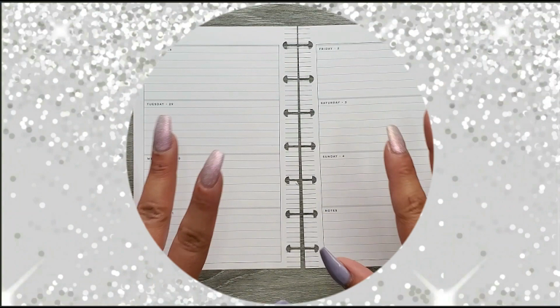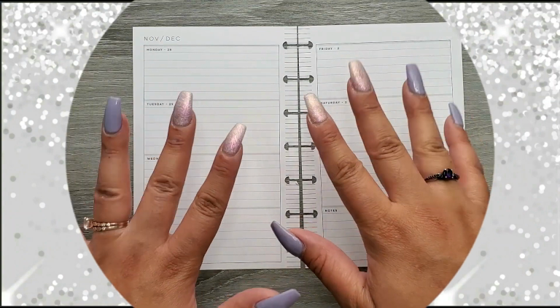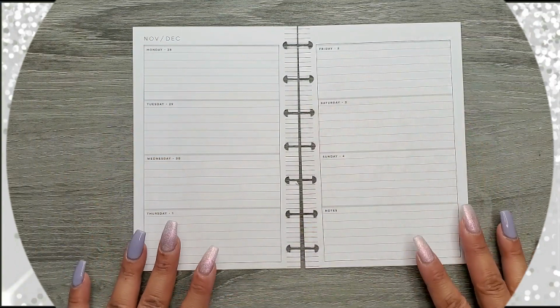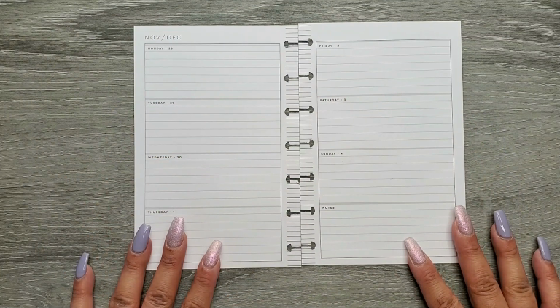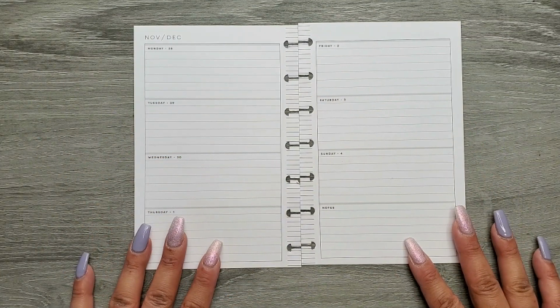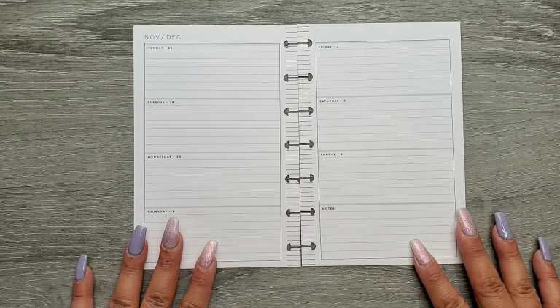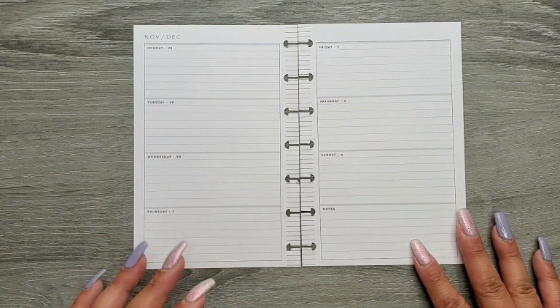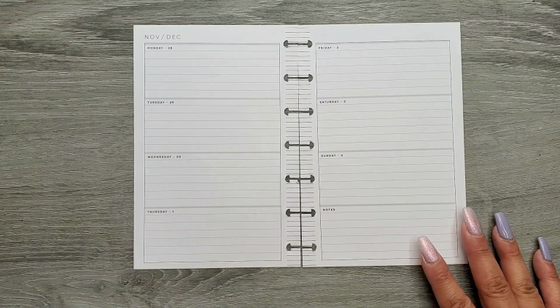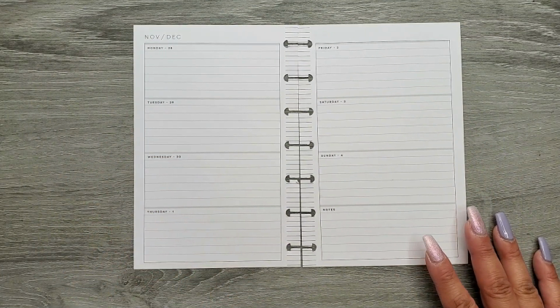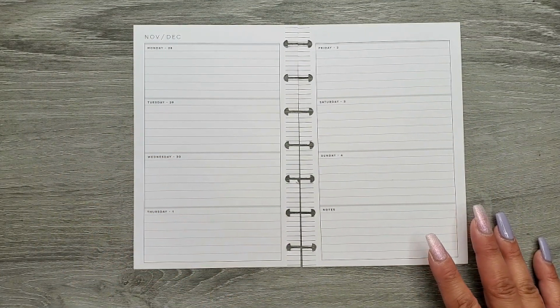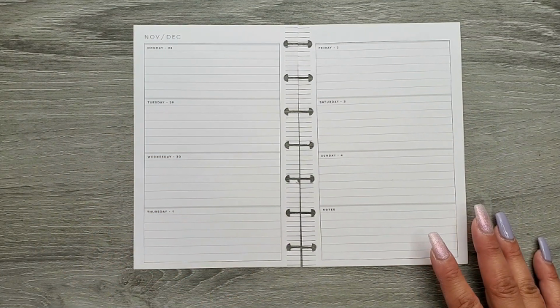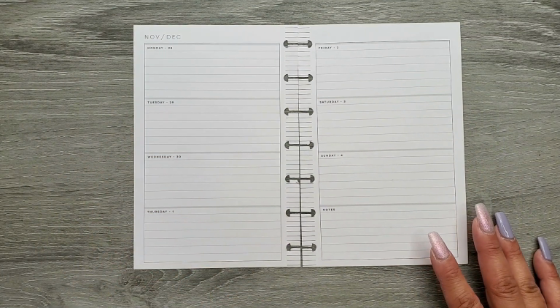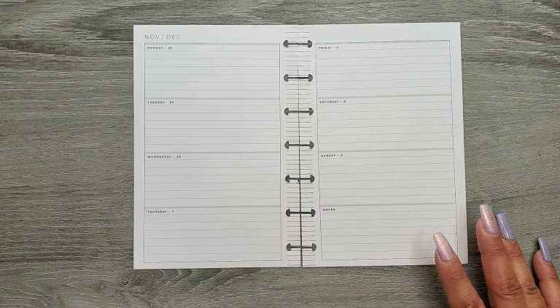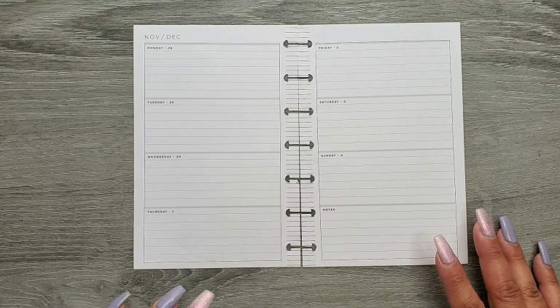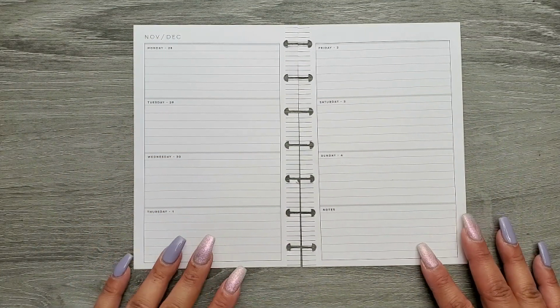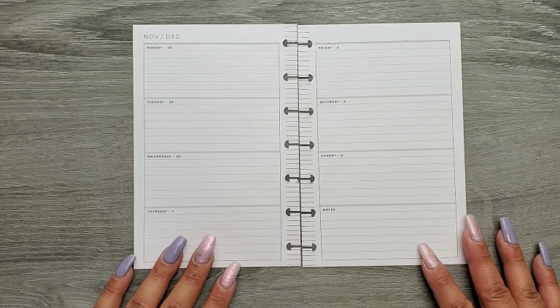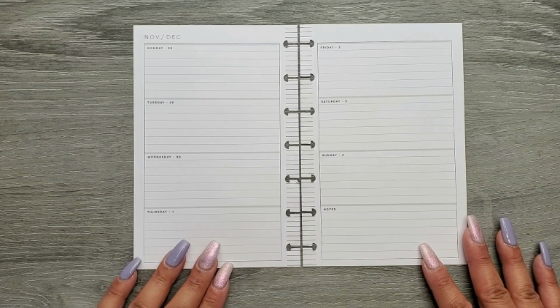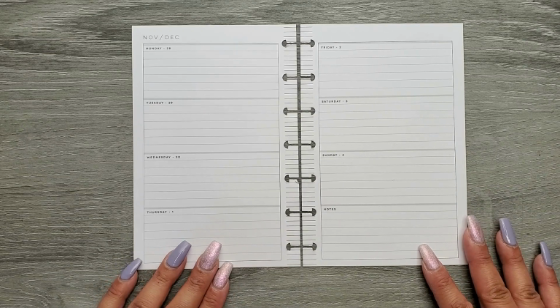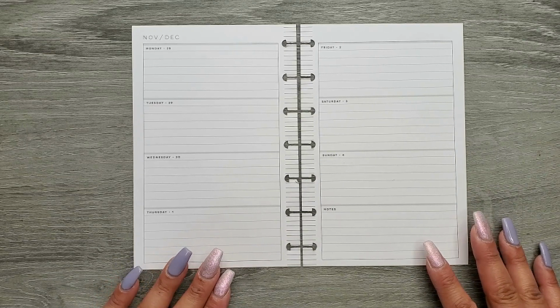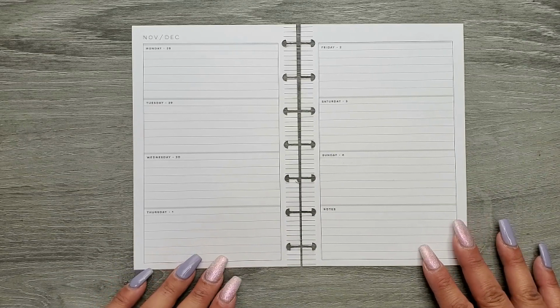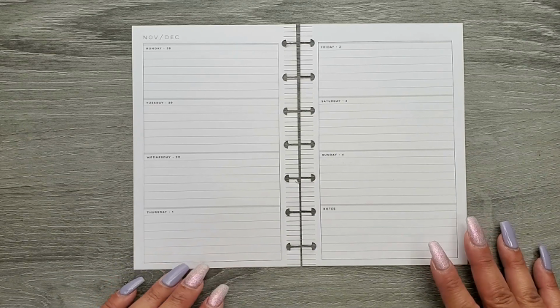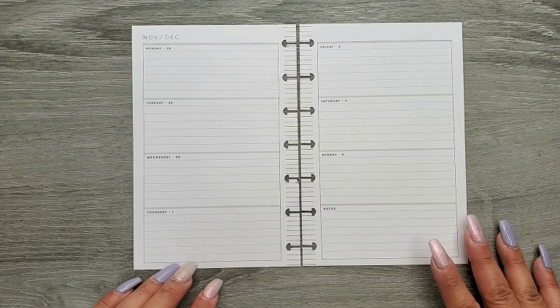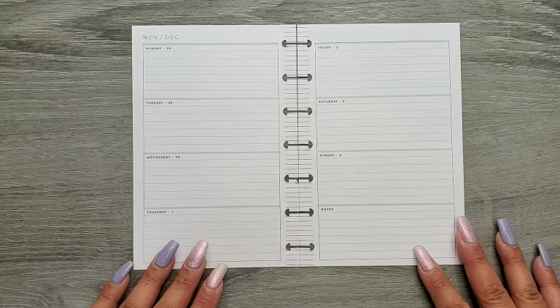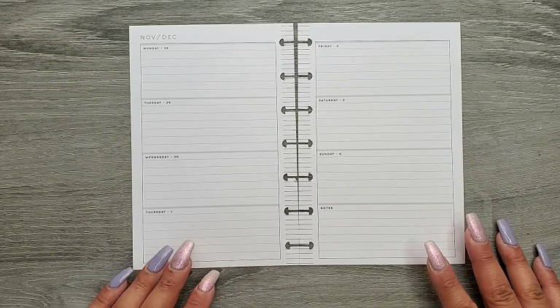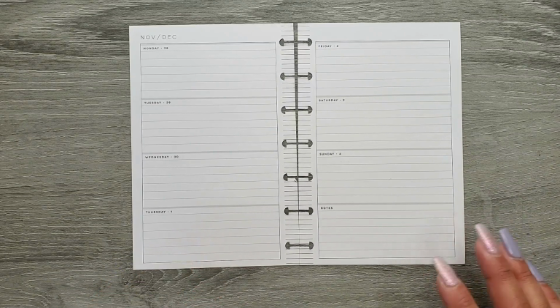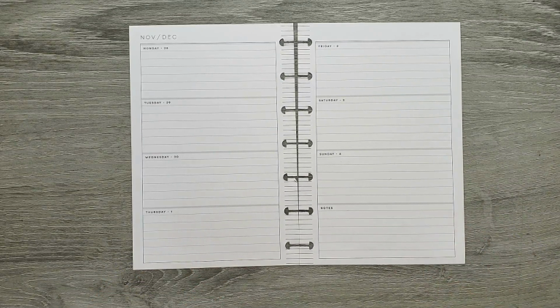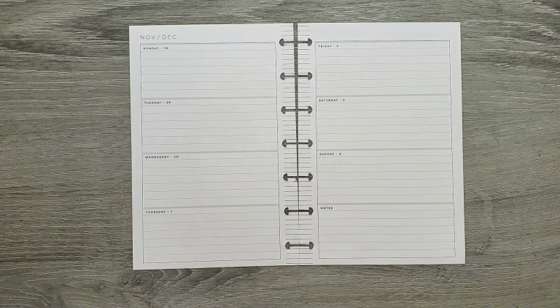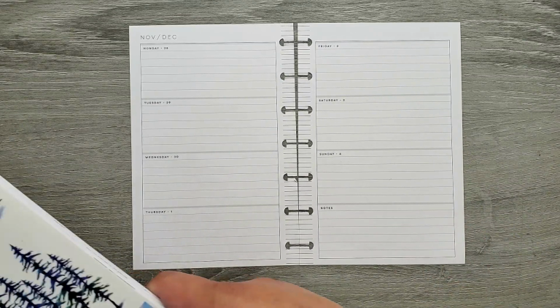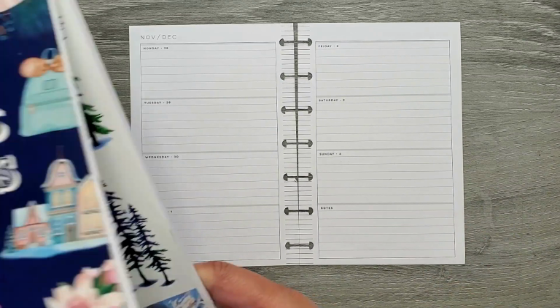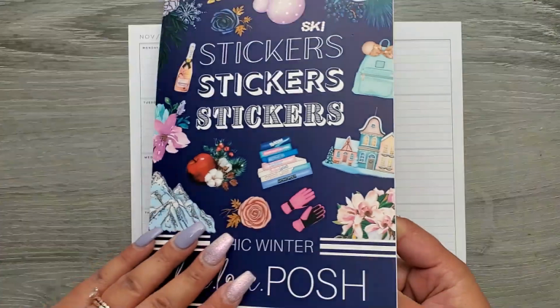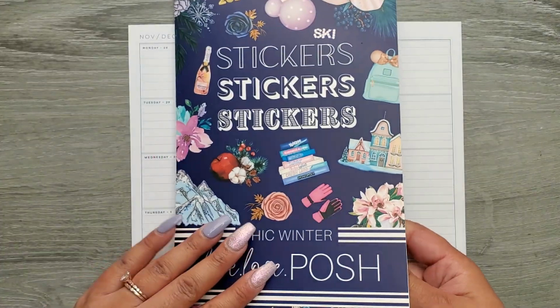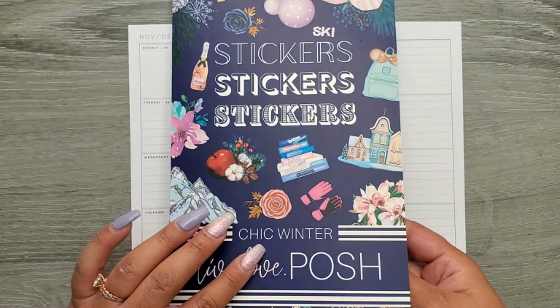Hi everyone, it's JoJo from Mojo JoJo Plans, and today I am planning in my mini happy planner from November 28th to December 4th, moving into our very last month of the year.